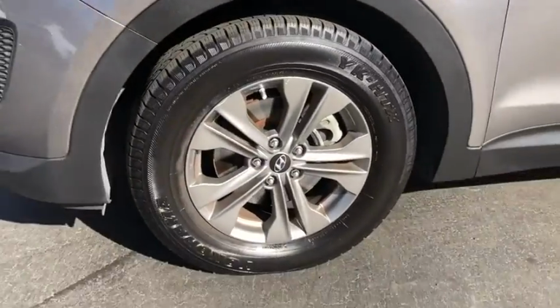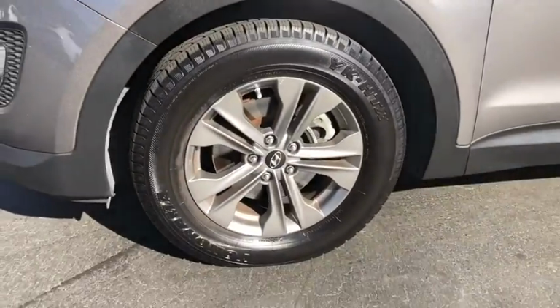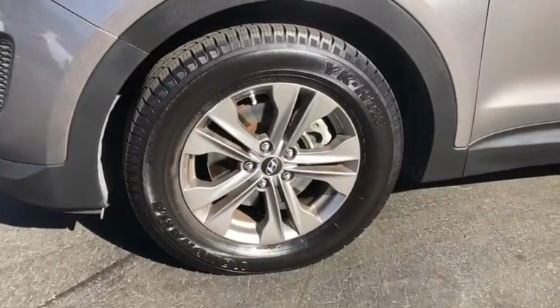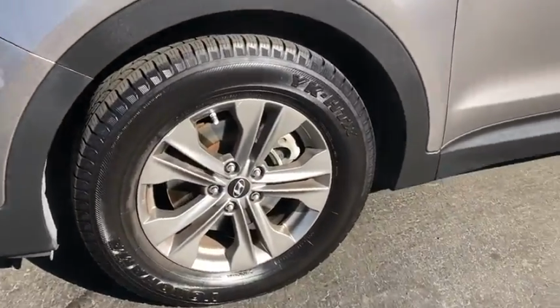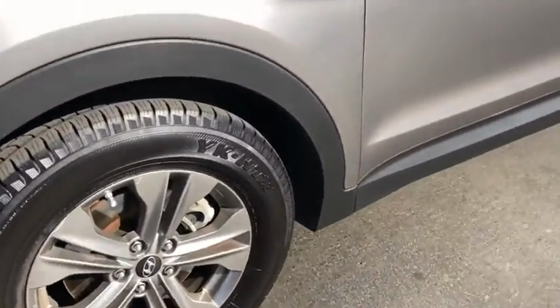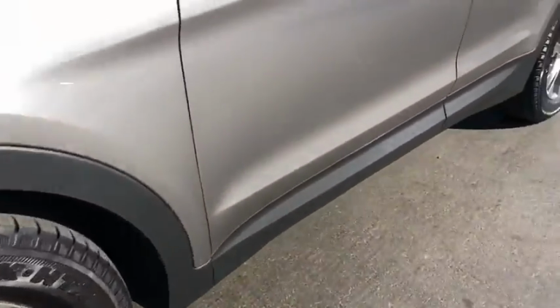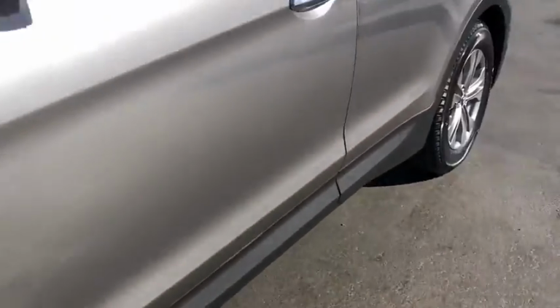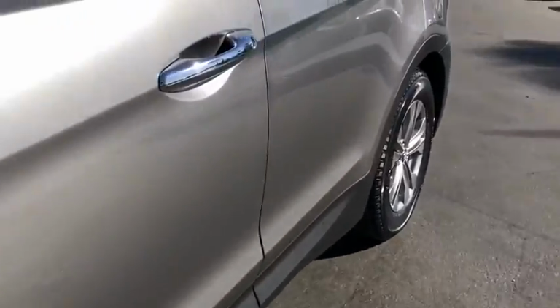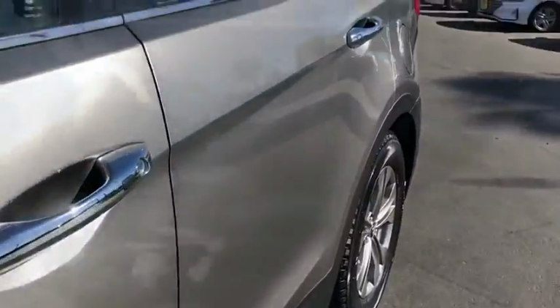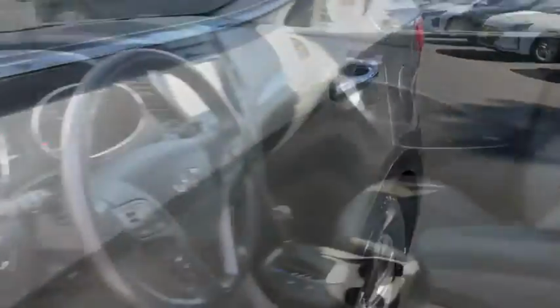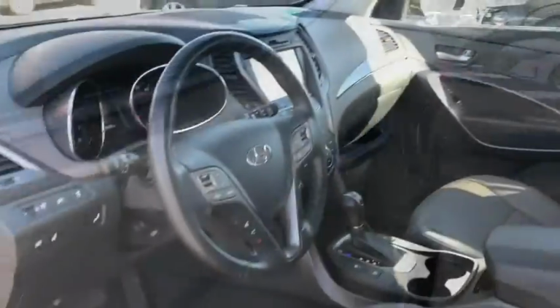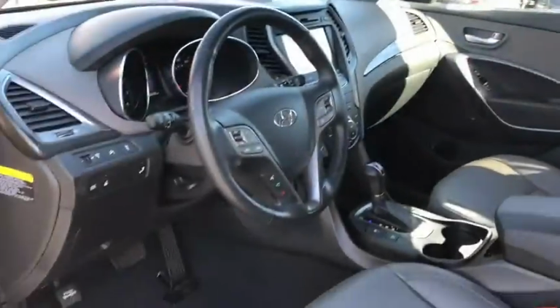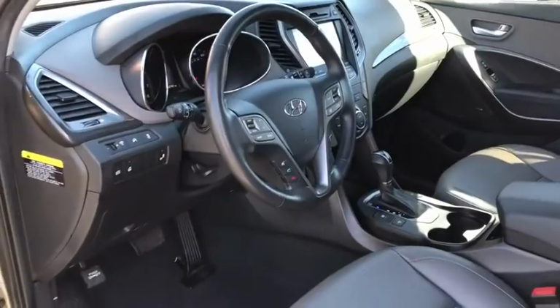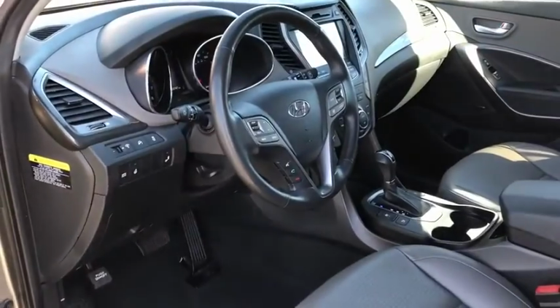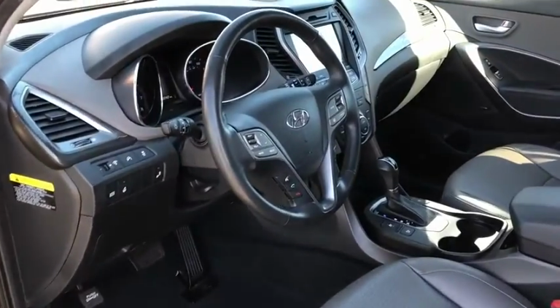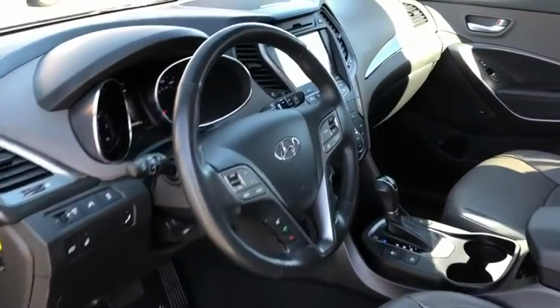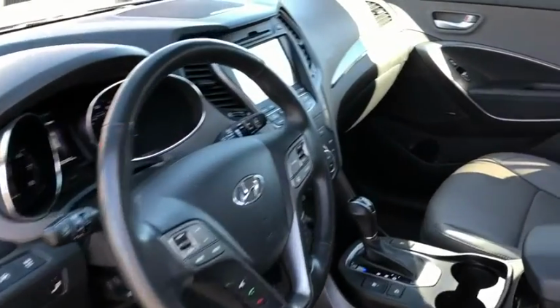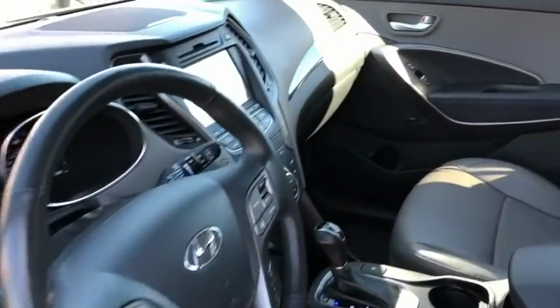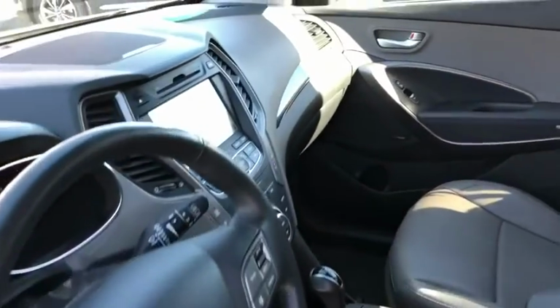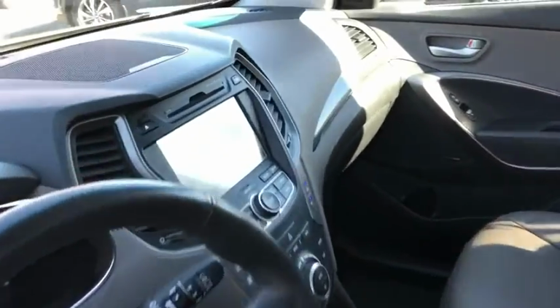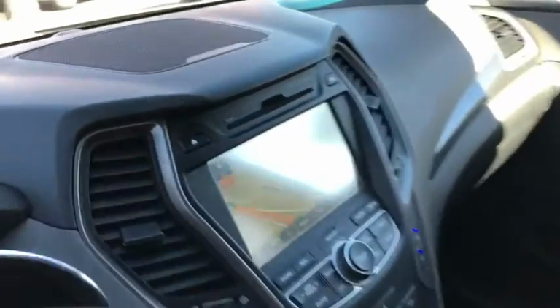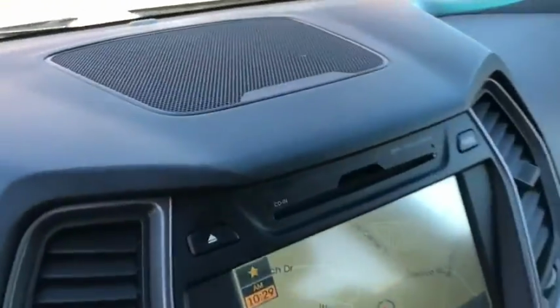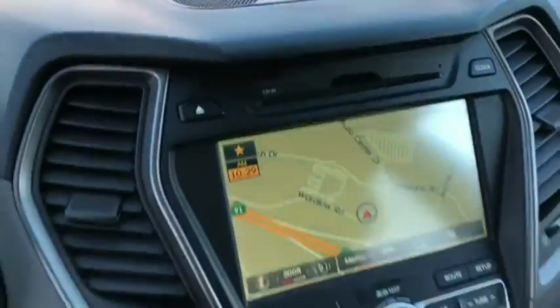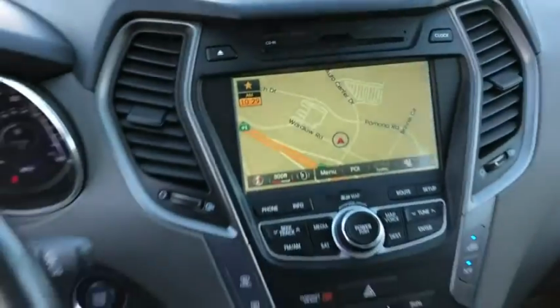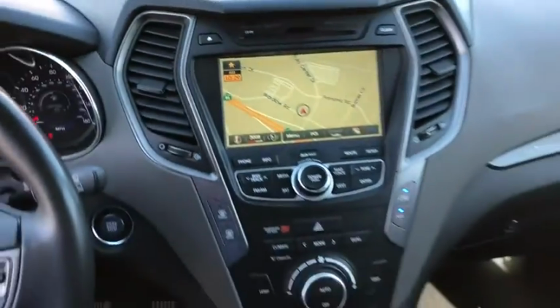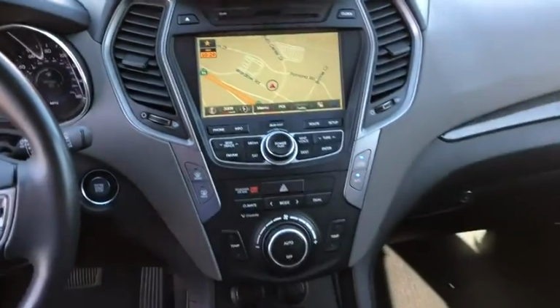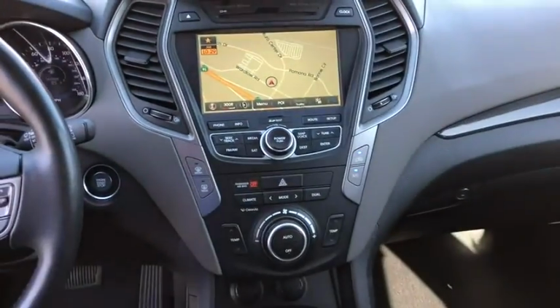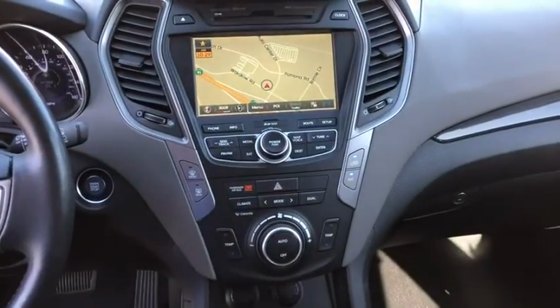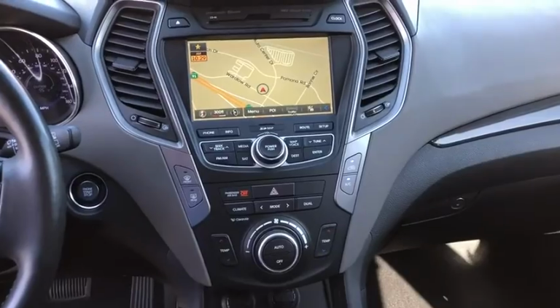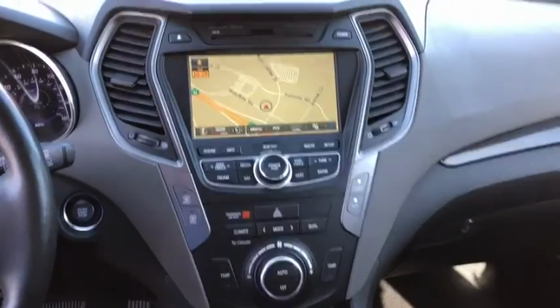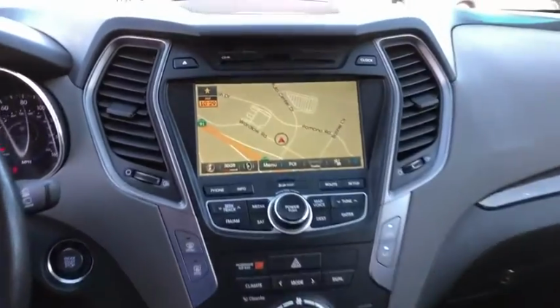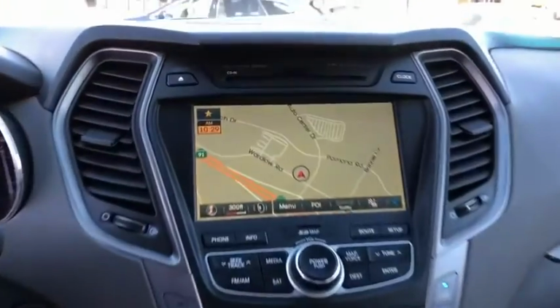CD player, rear window defroster, trip computer, tachometer, panic alarm, brake assist, remote keyless entry, overhead console. Come see the car for yourself.